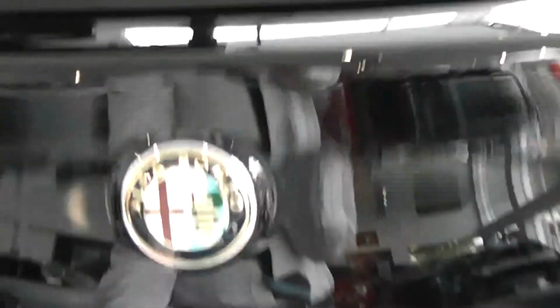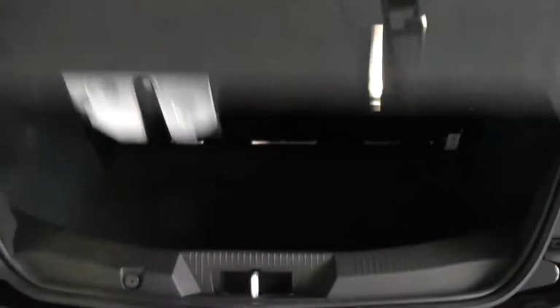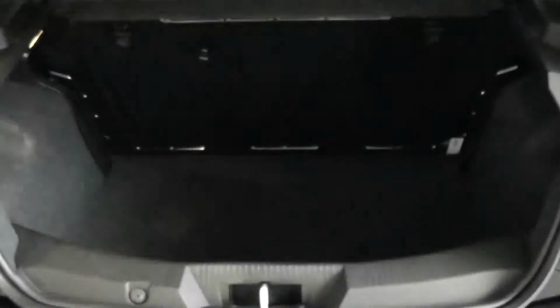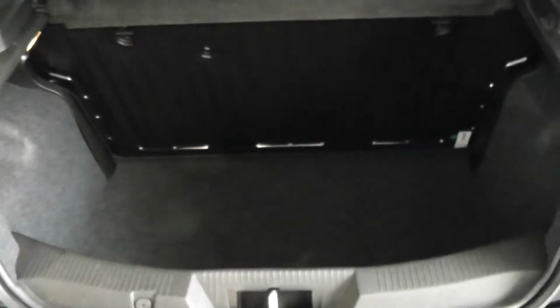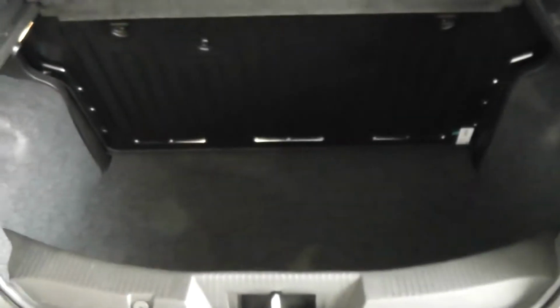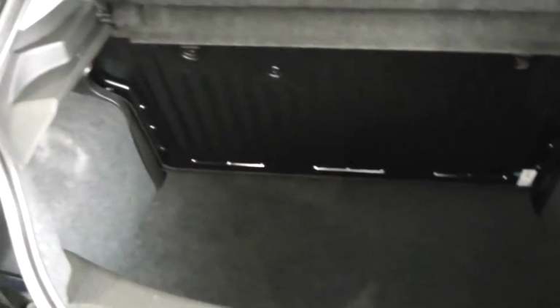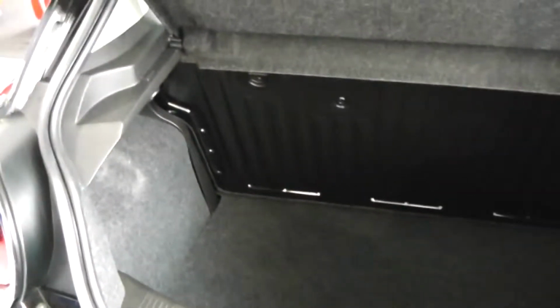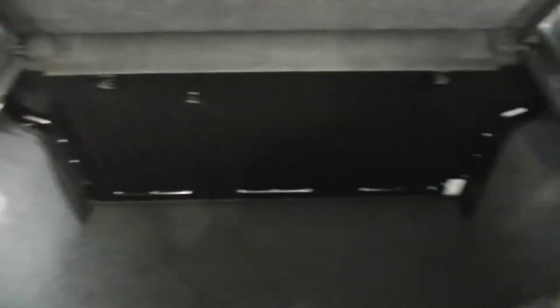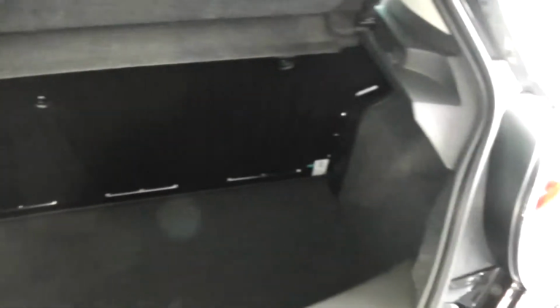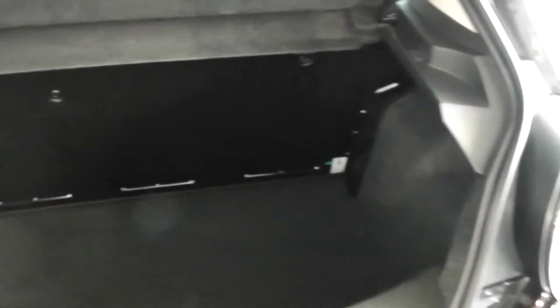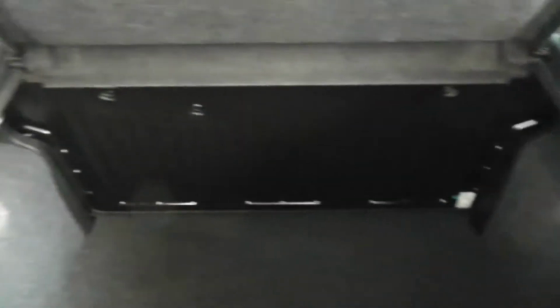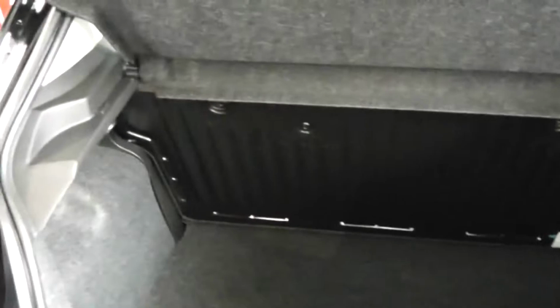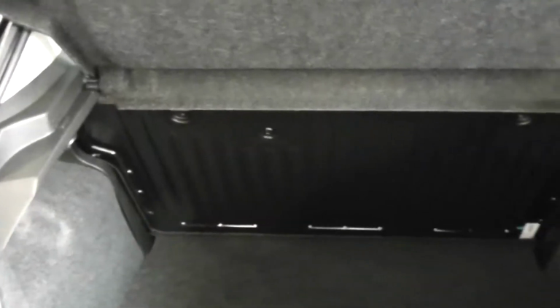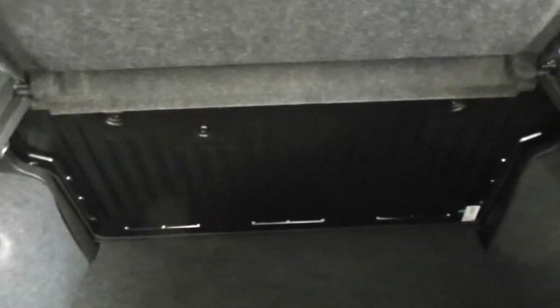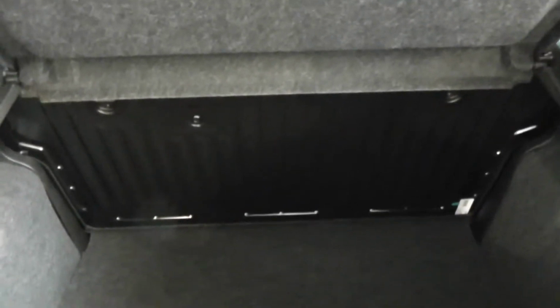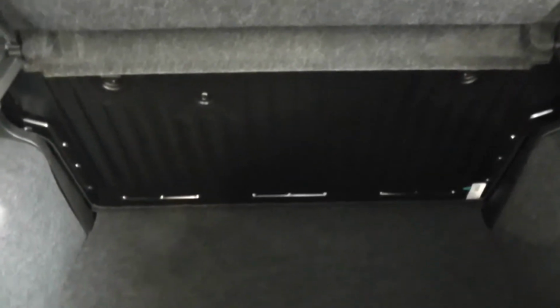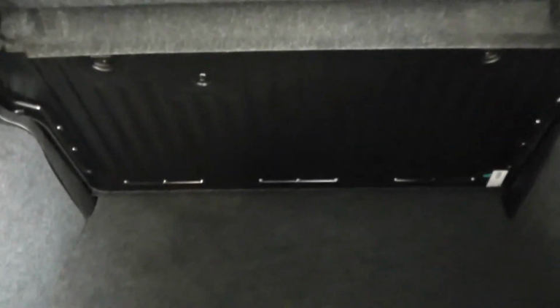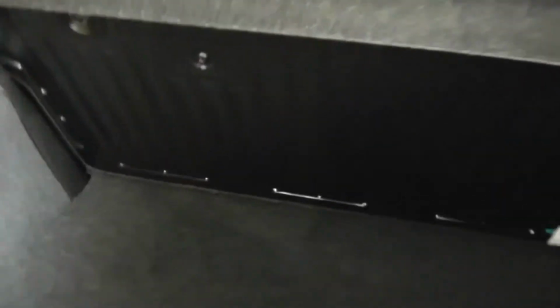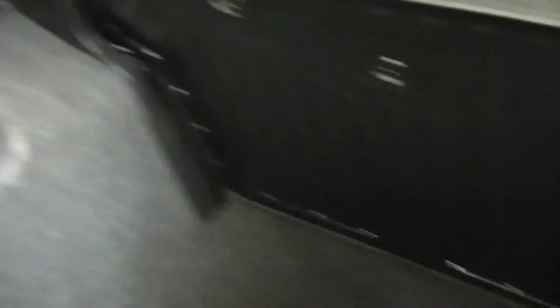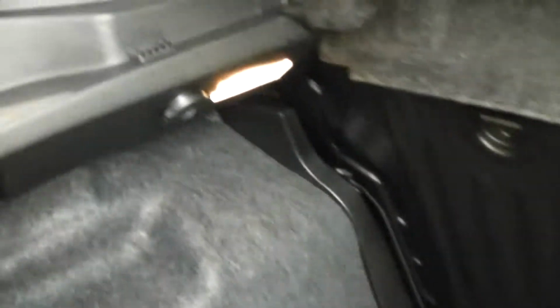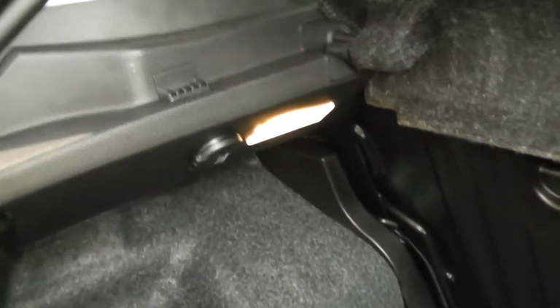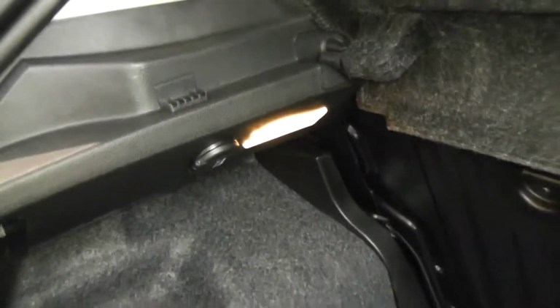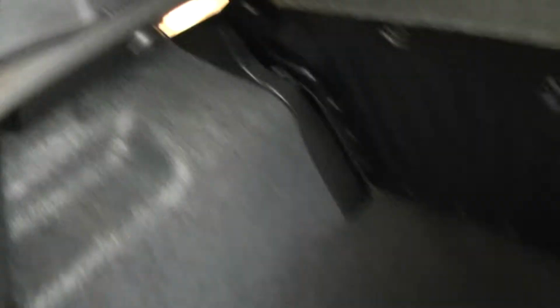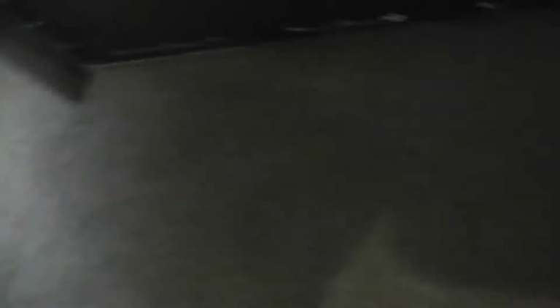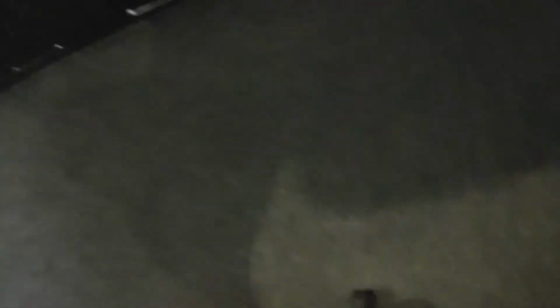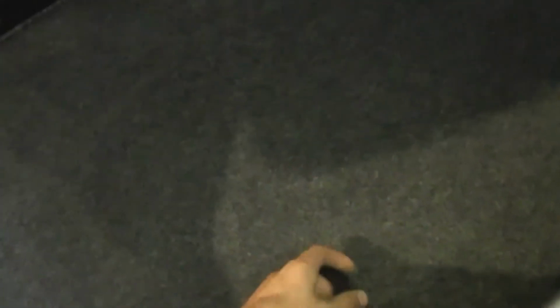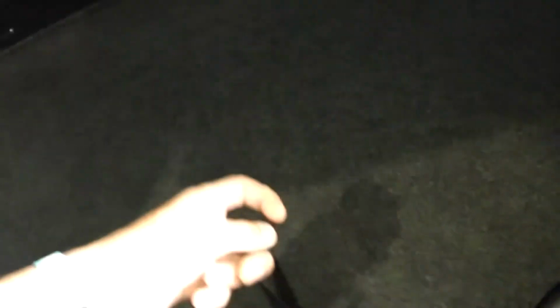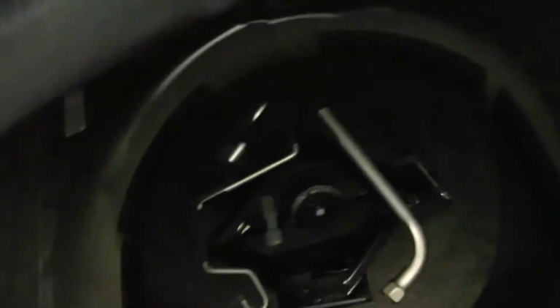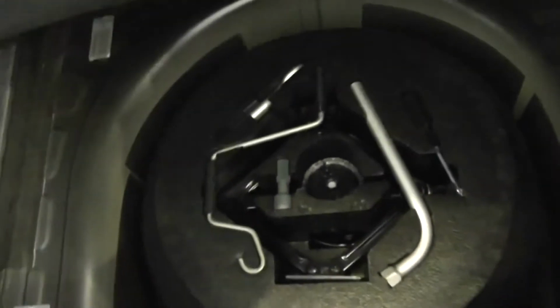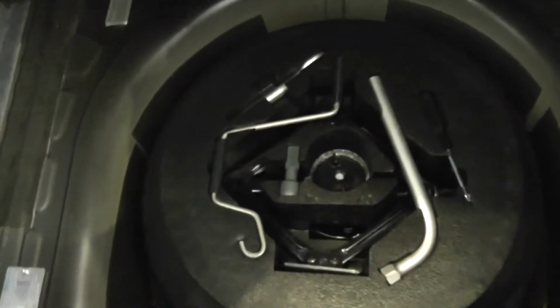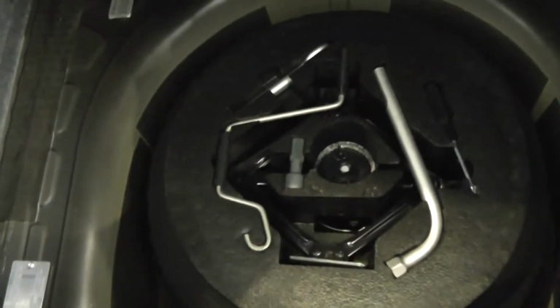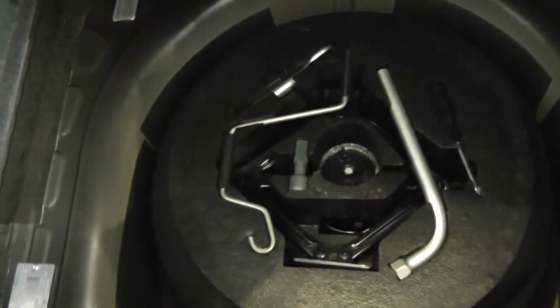Moving to the boot, you can see there's a nice spacious, deep boot space. There's also the option of folding down the rear seat to create more space if needed. There's a 12V socket to the left, and underneath there's a spare wheel complete with jack.